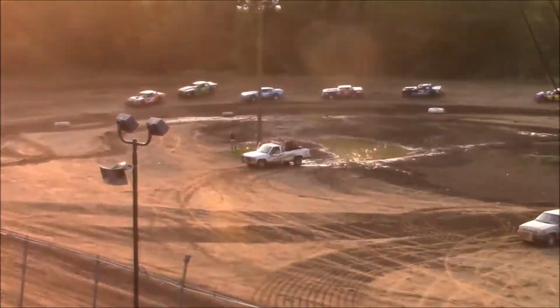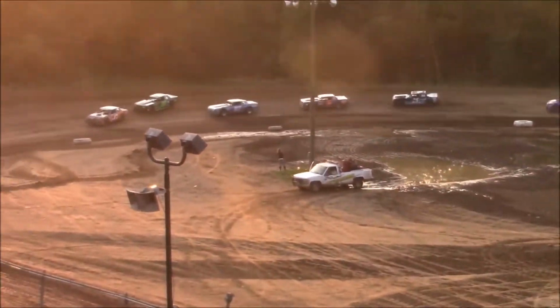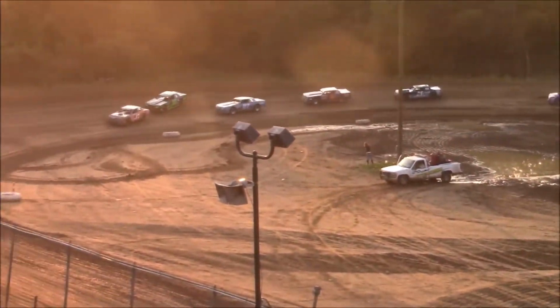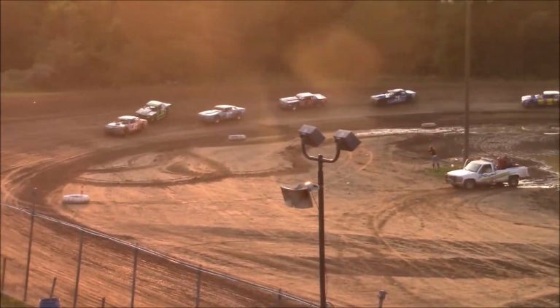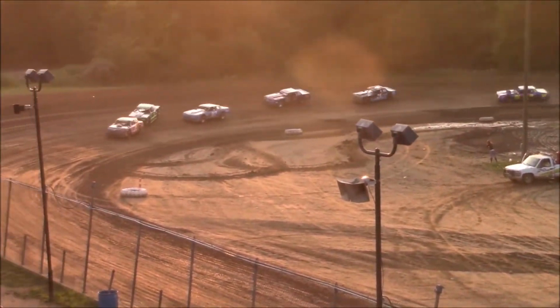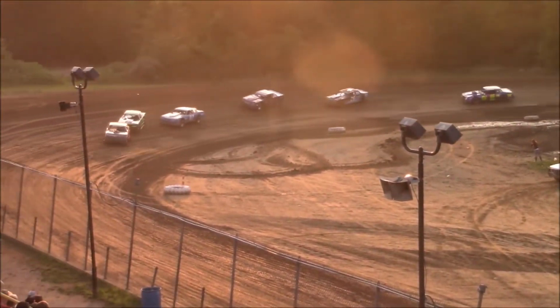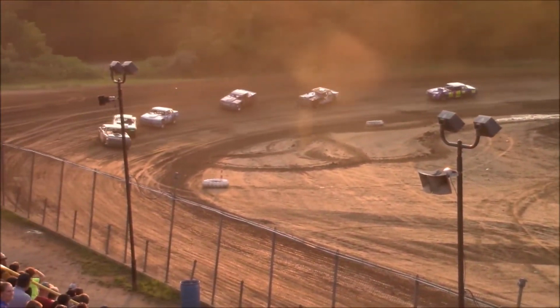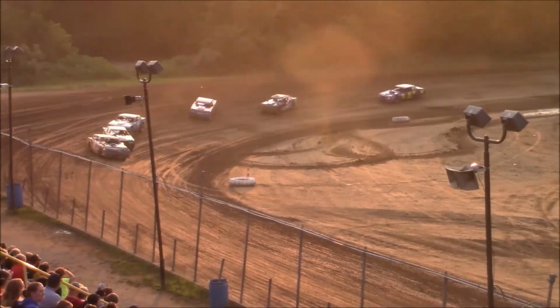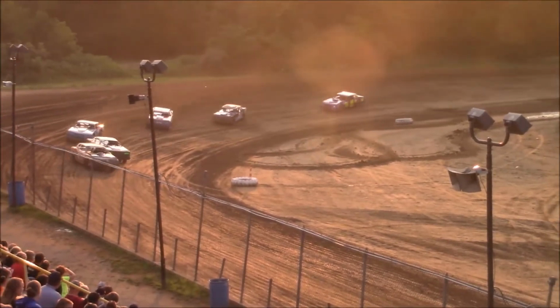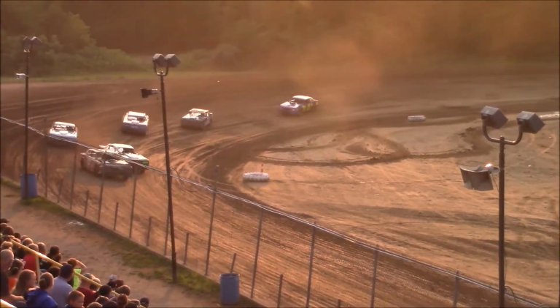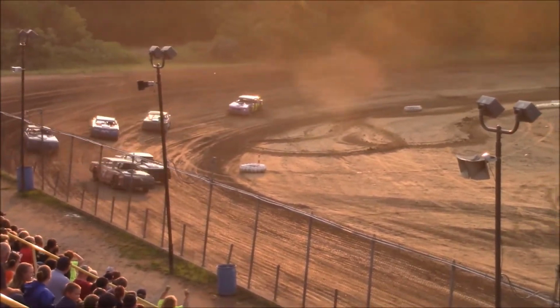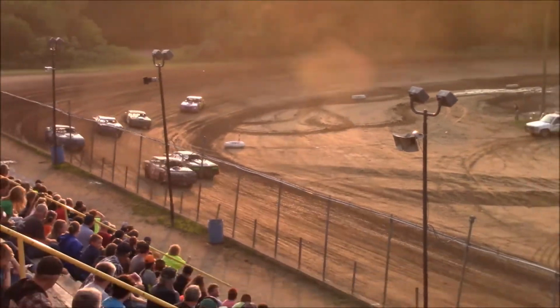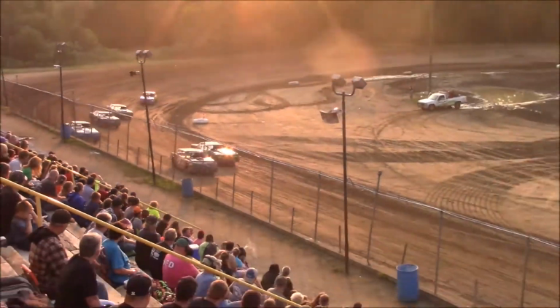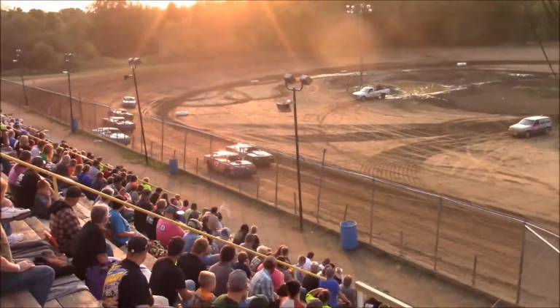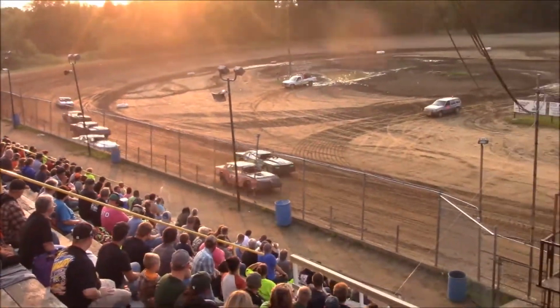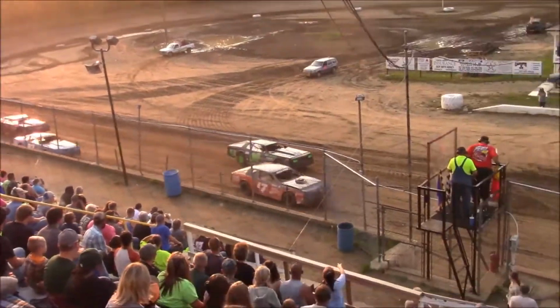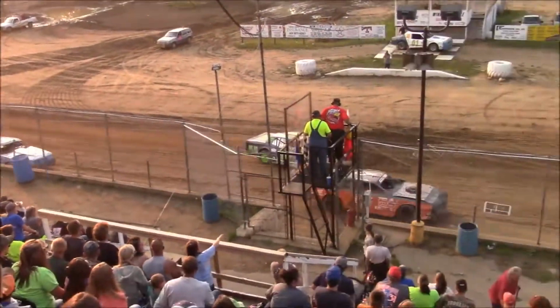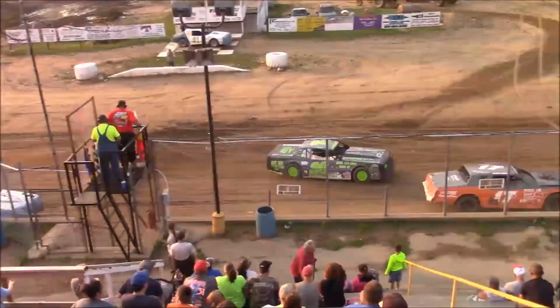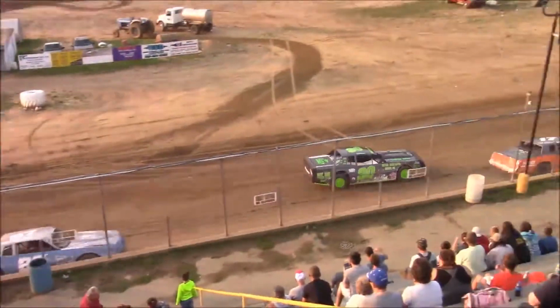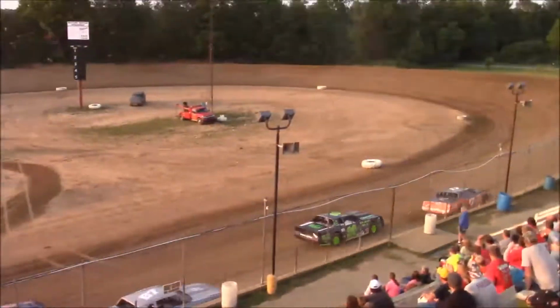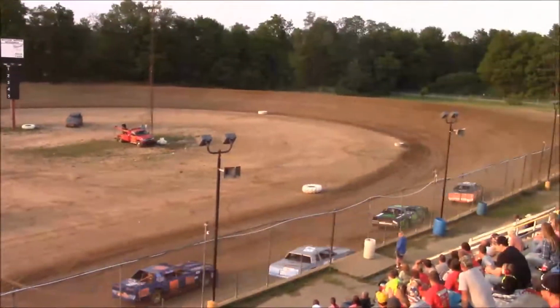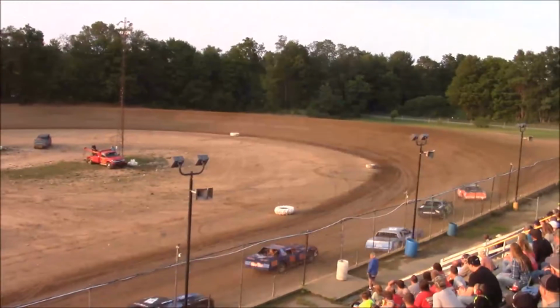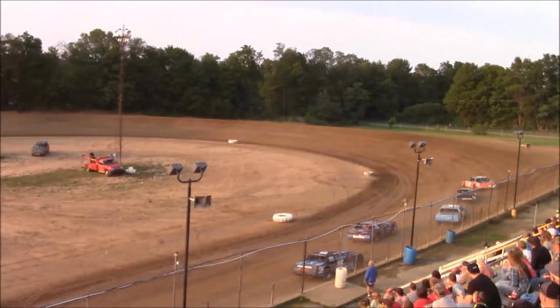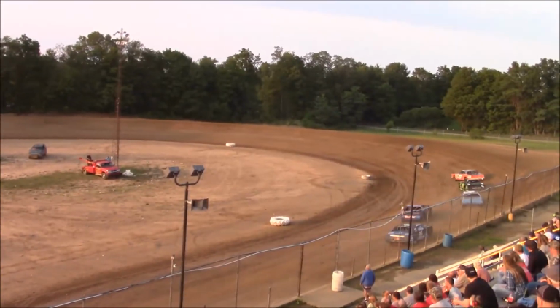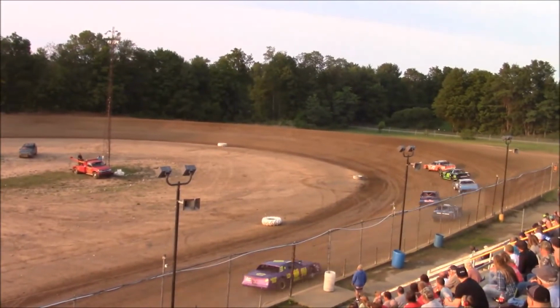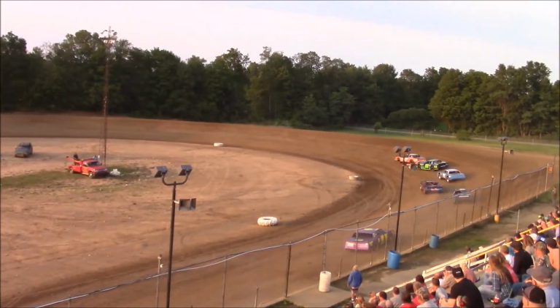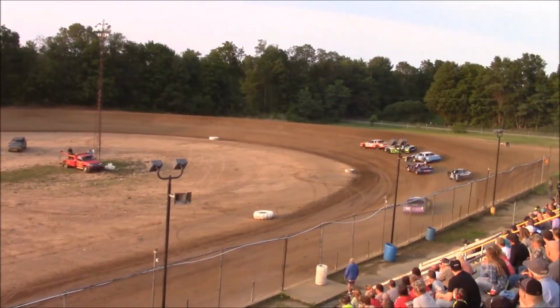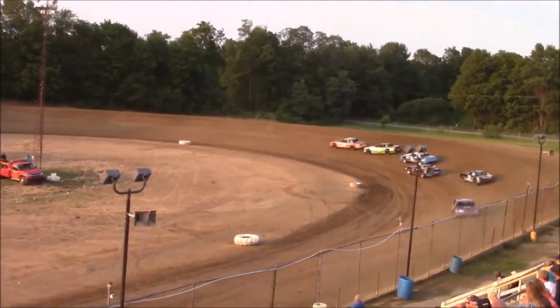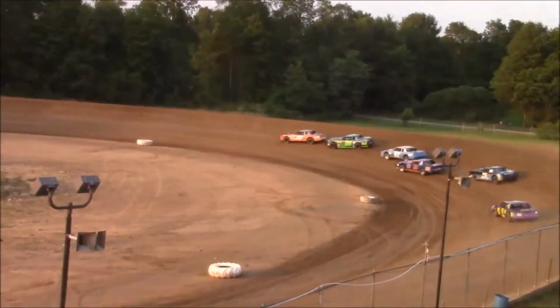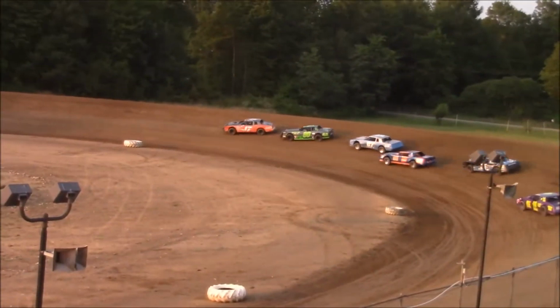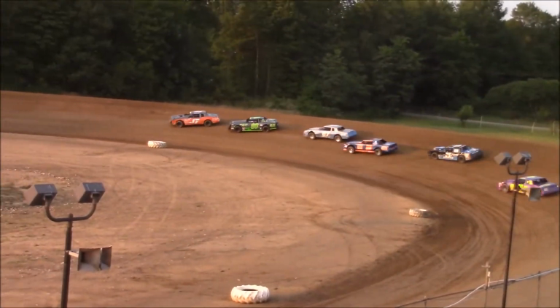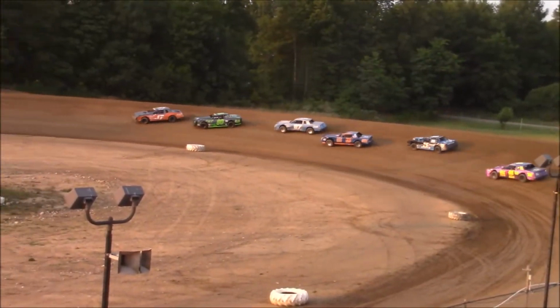Bob Dooley already up to second spot, Jeremy Sager third. Sullivan gets loose off four, Dooley to the inside. Can't make it happen that time down the front straightaway, he'll tuck back into line through turns one and two.